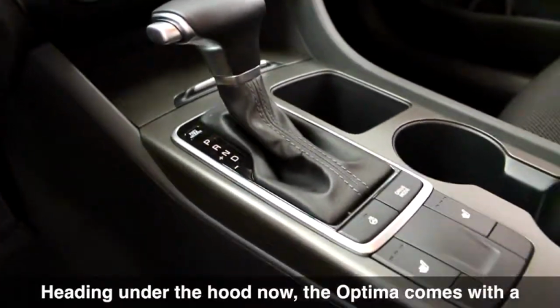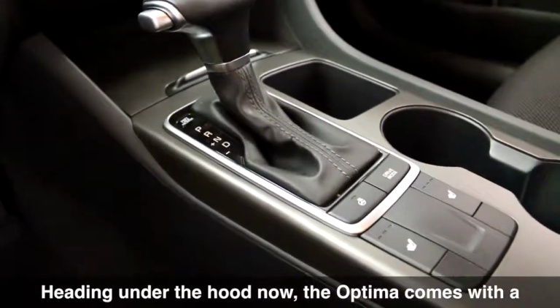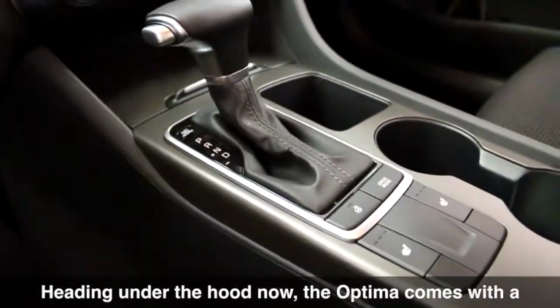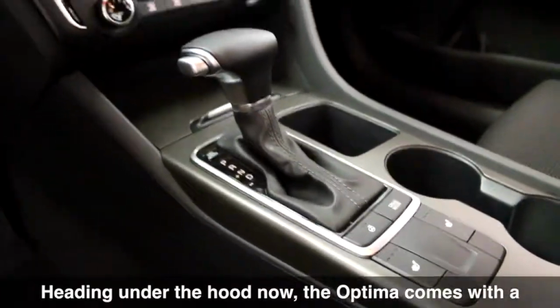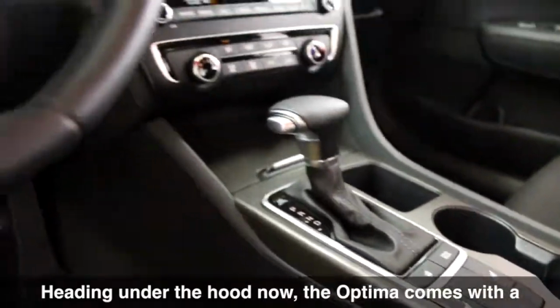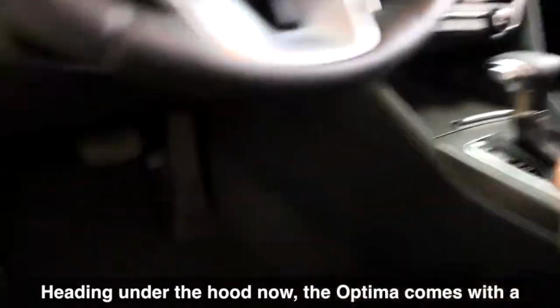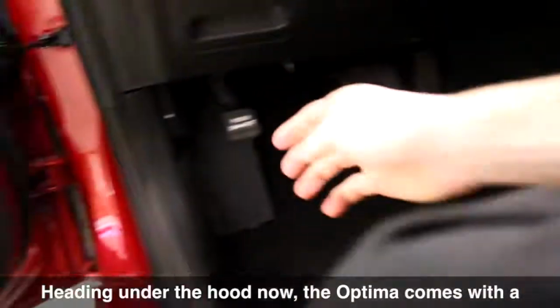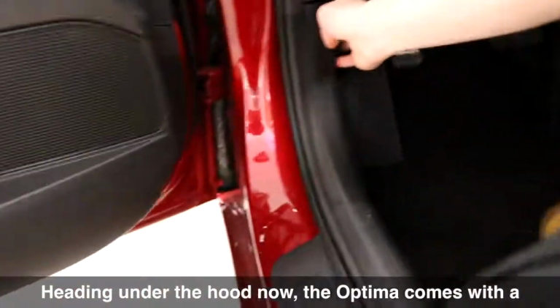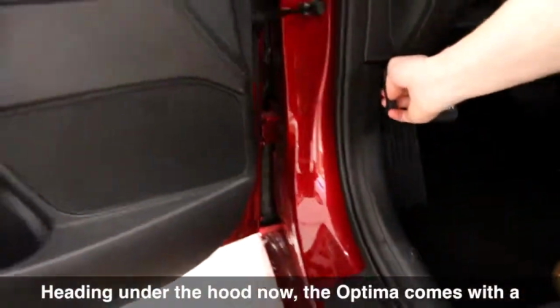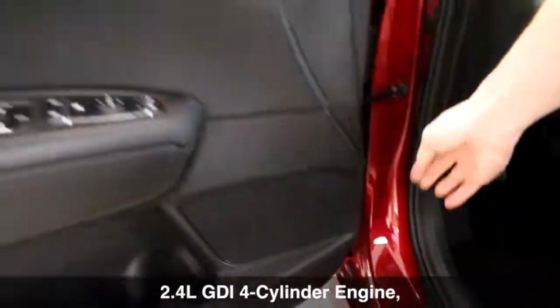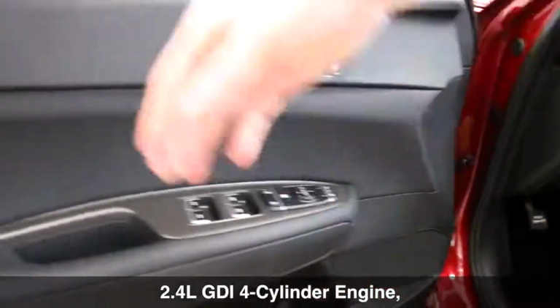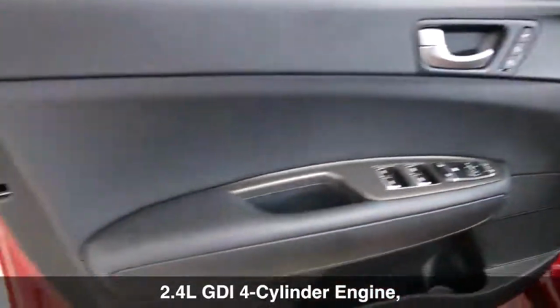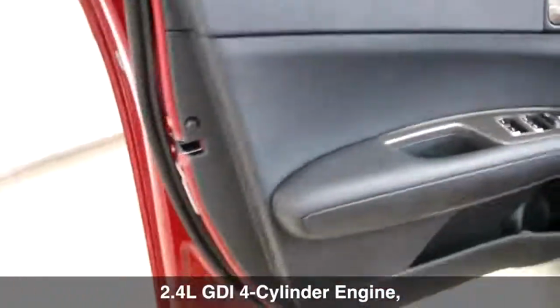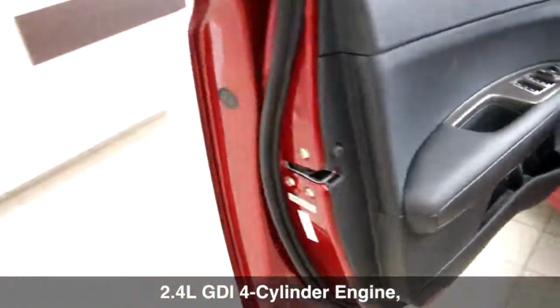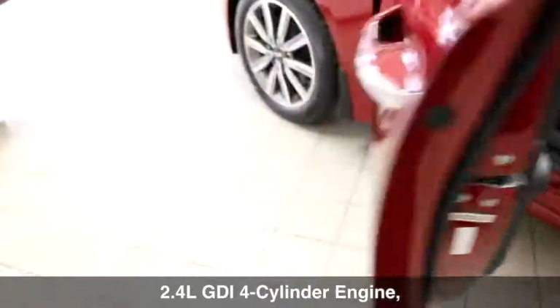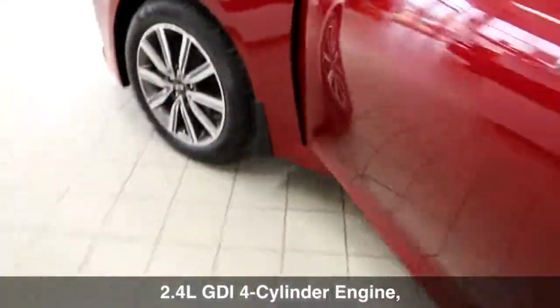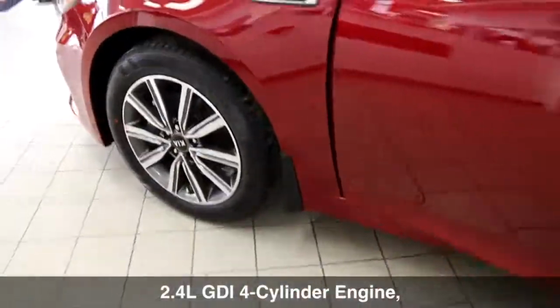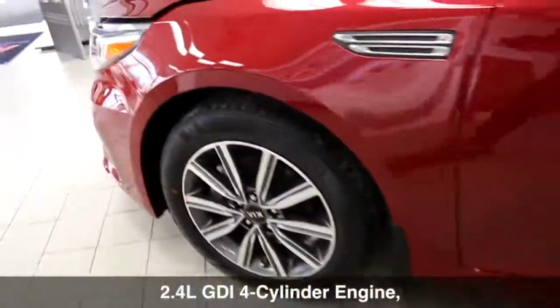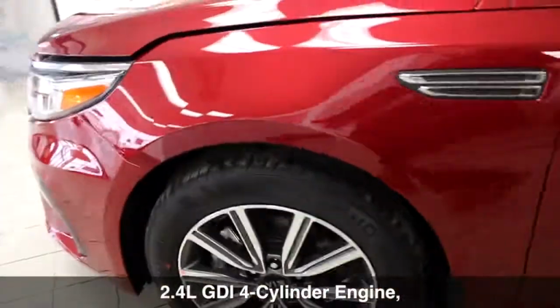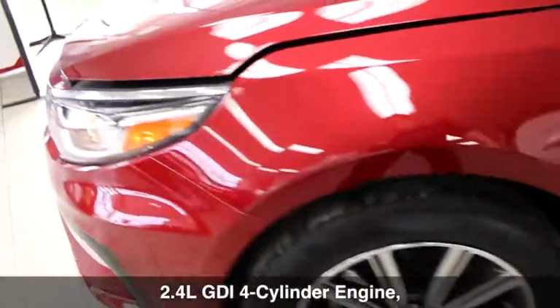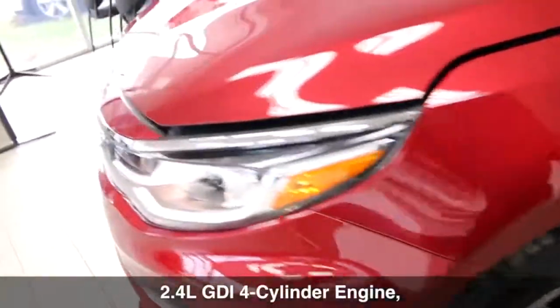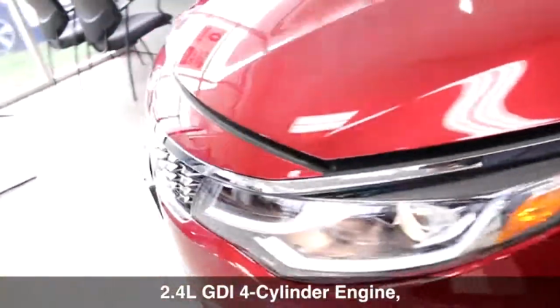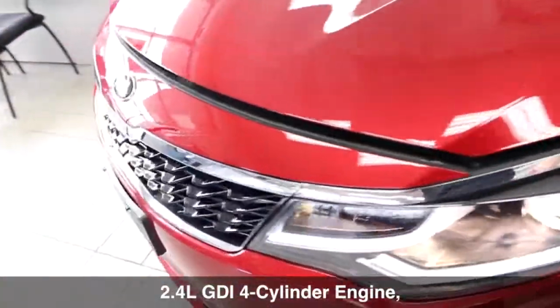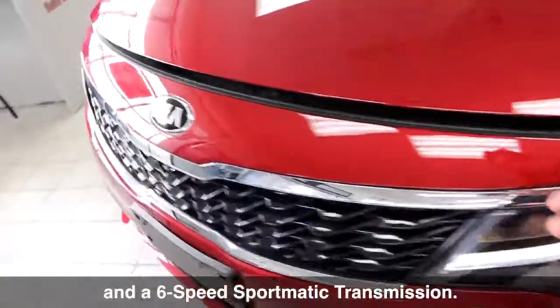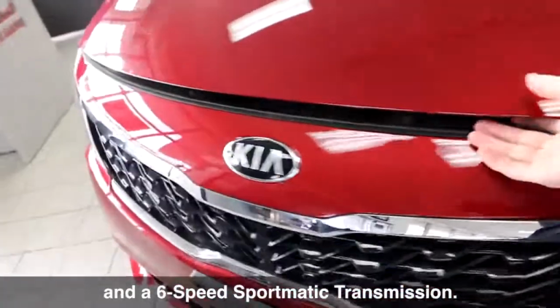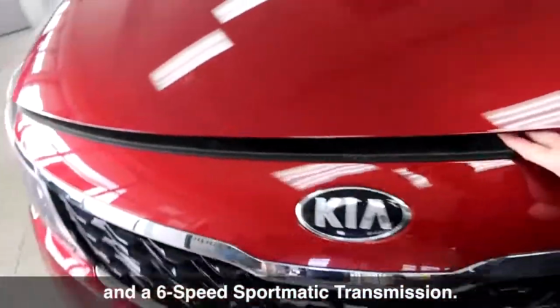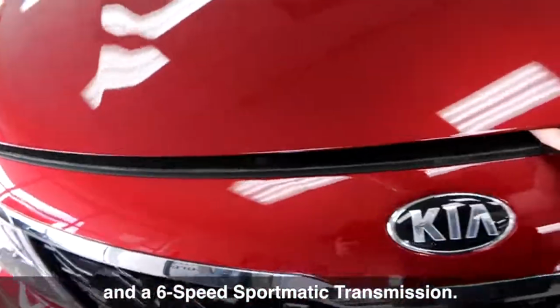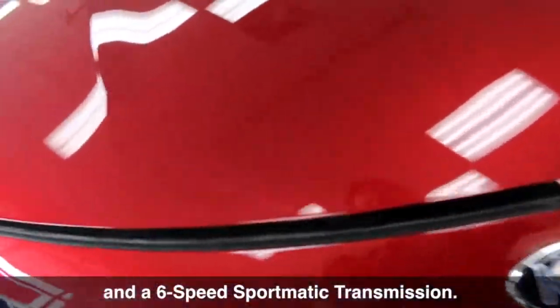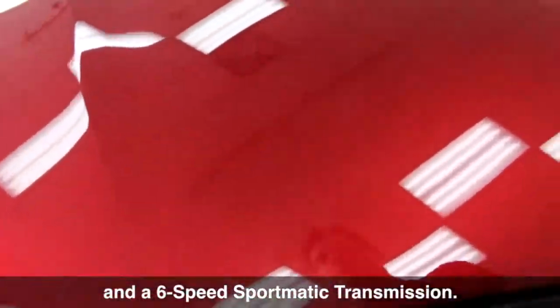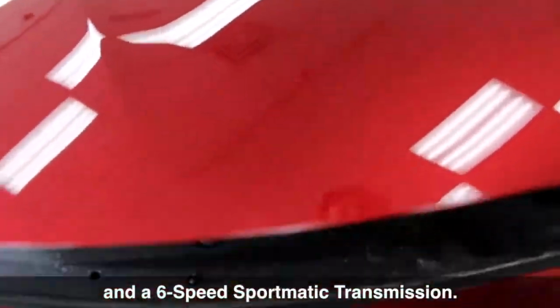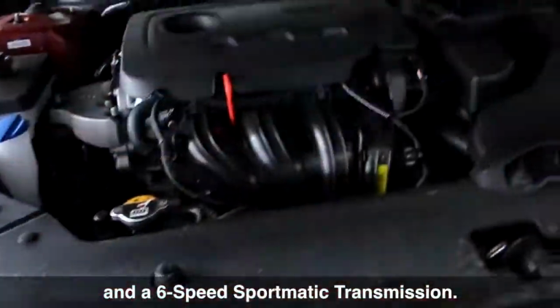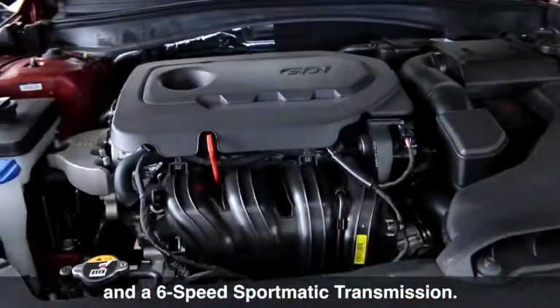Heading under the hood now, the Optima comes with a 2.4-liter GDI 4-cylinder engine and a 6-speed Sportmatic transmission.